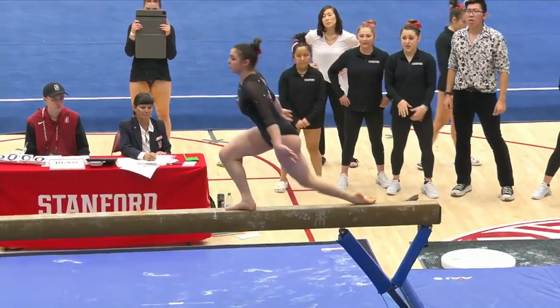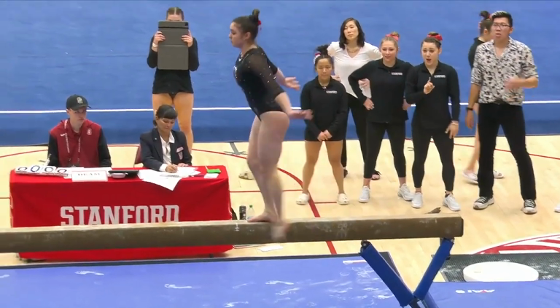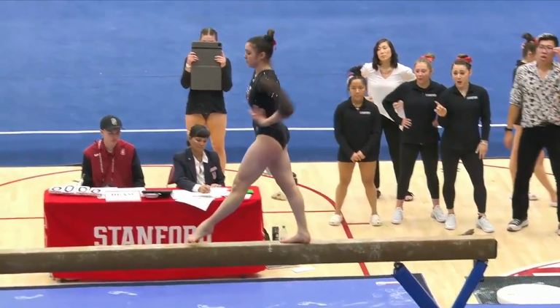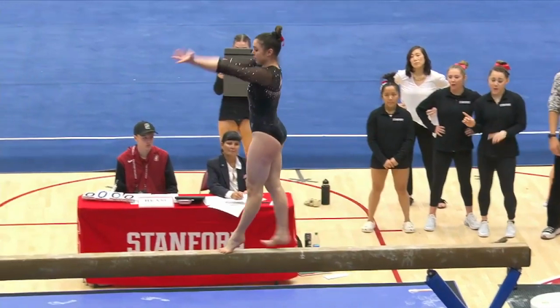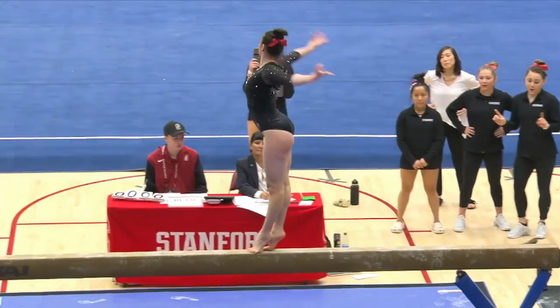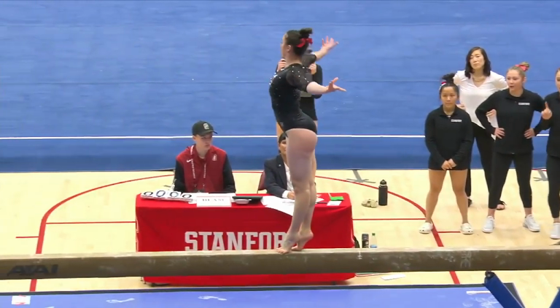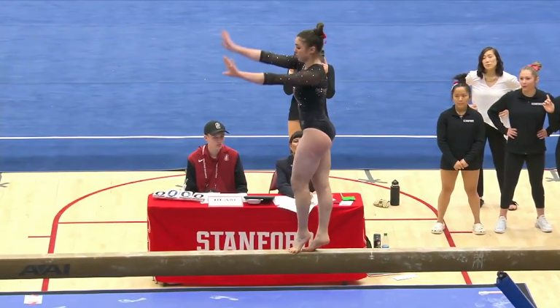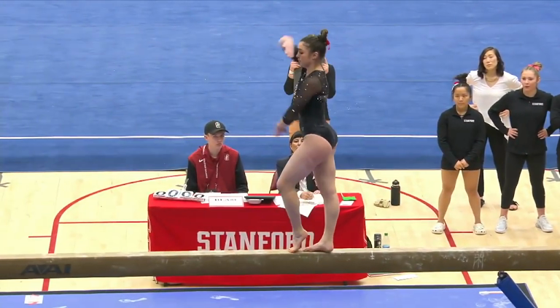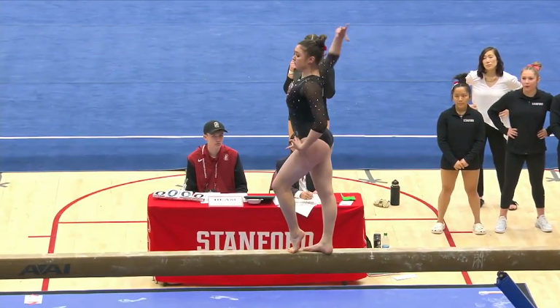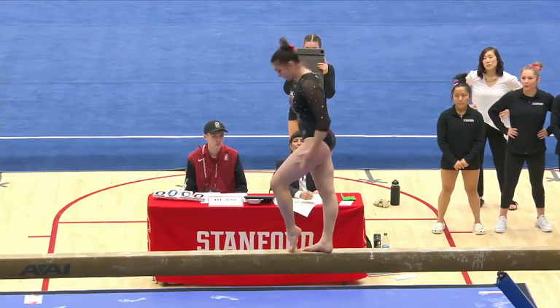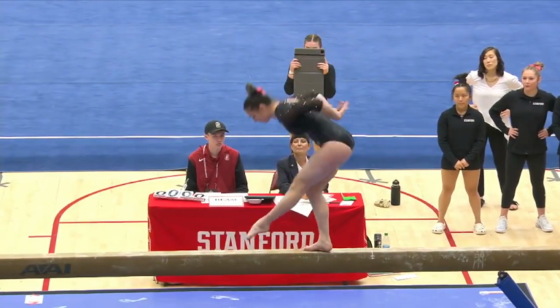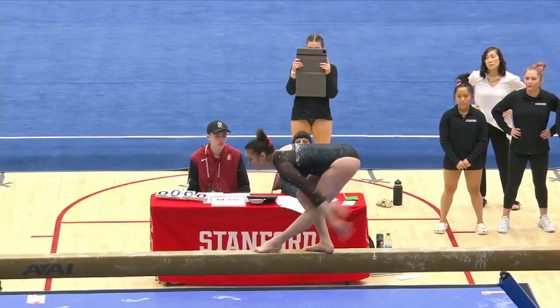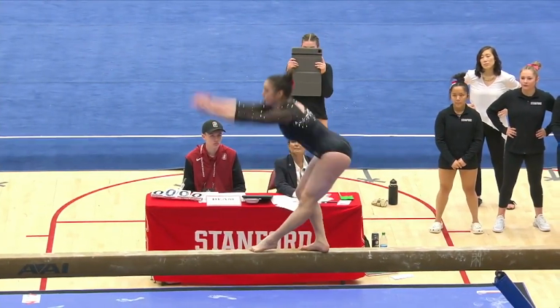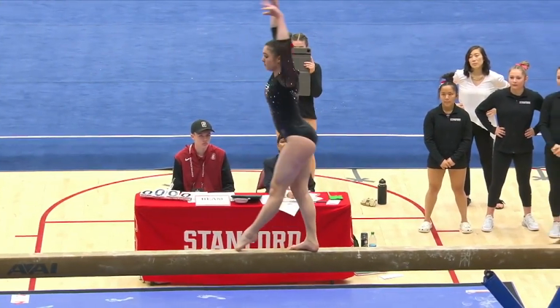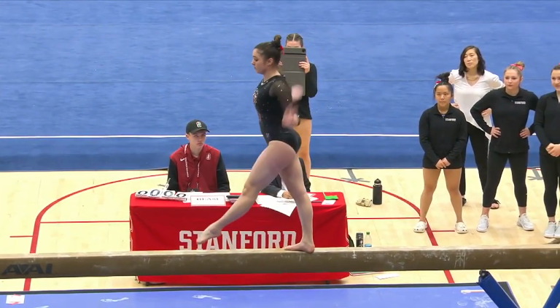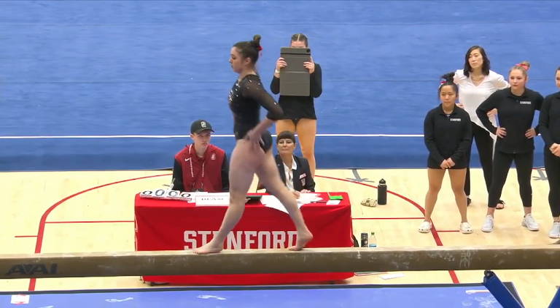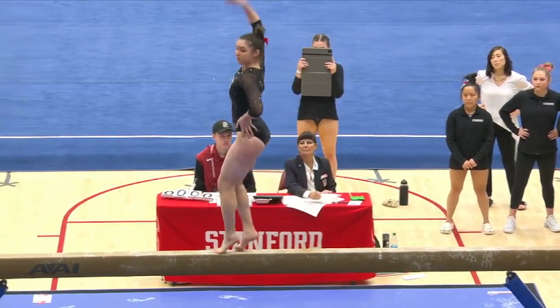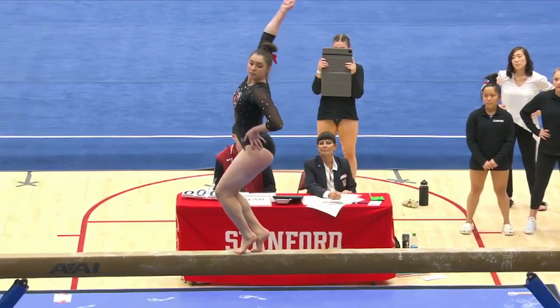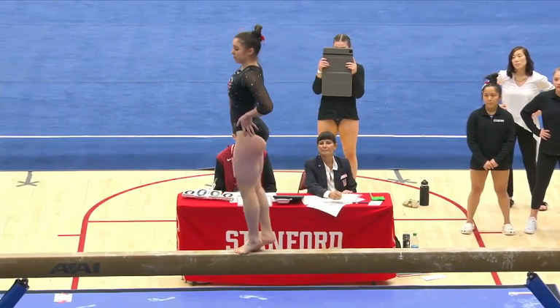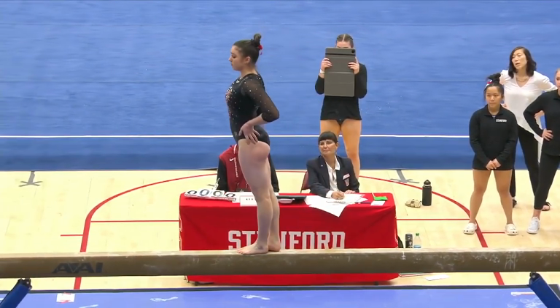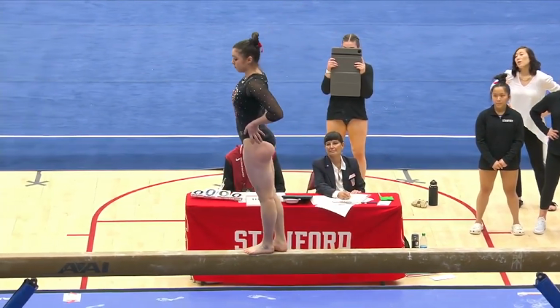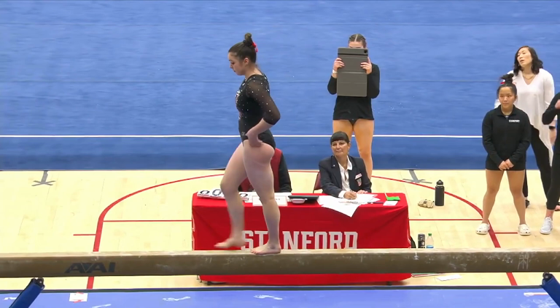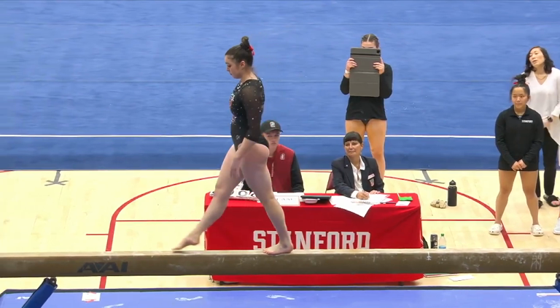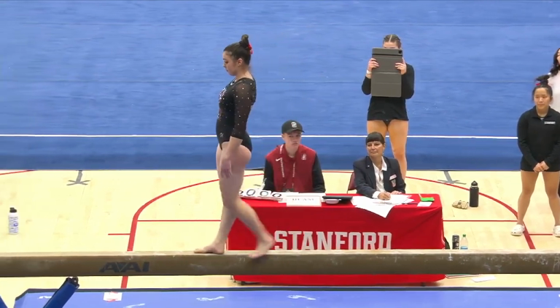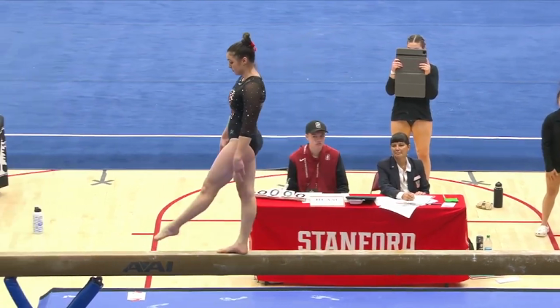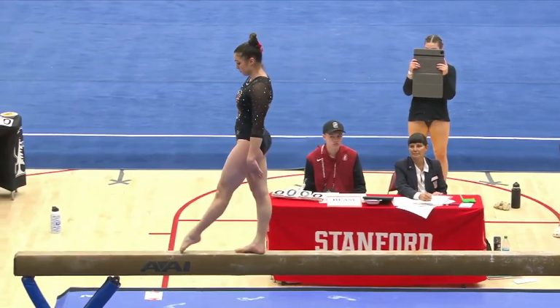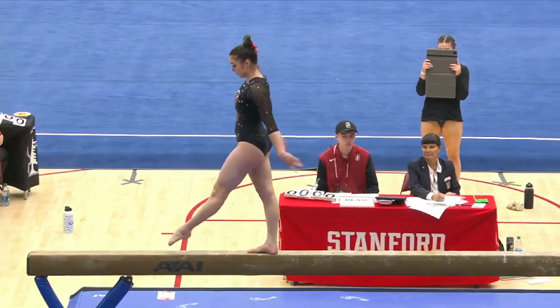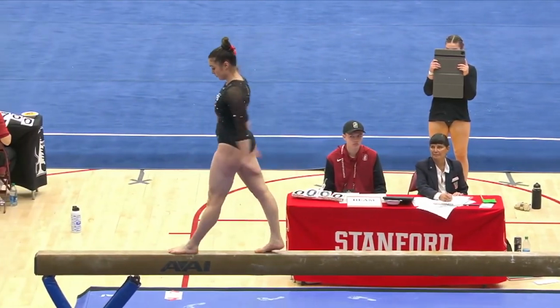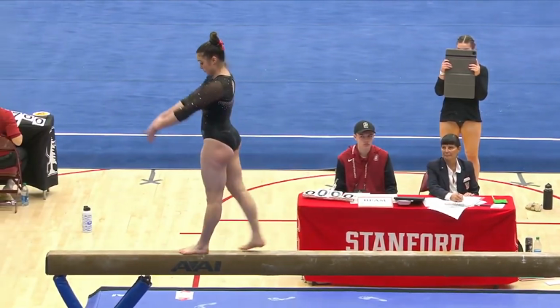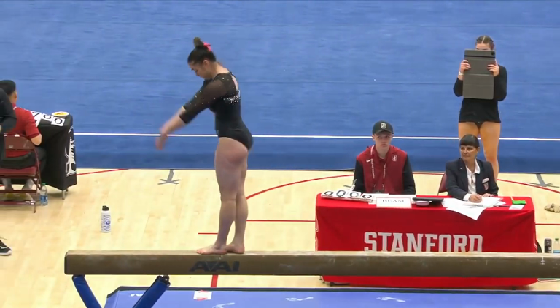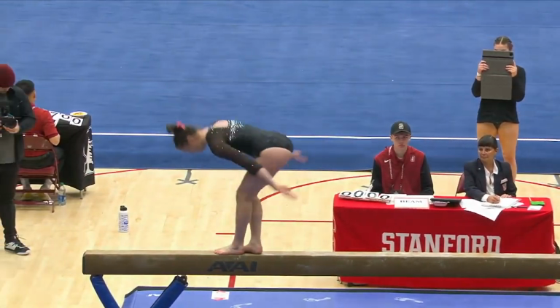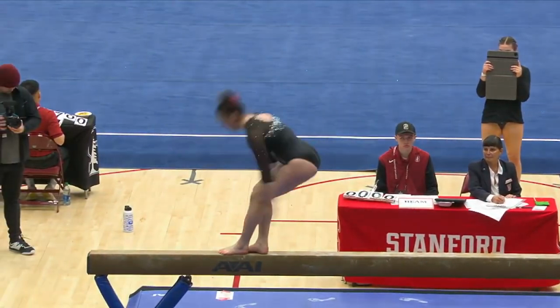And you can see even in that backward roll, her toe point is beautiful. She has got amazing form from head to toe in every moment.